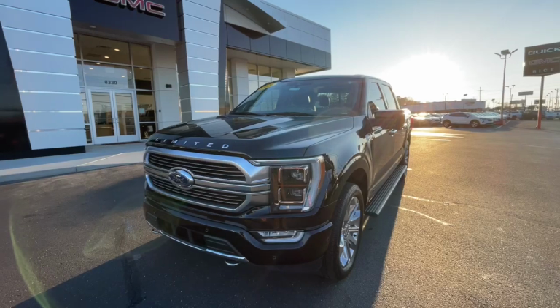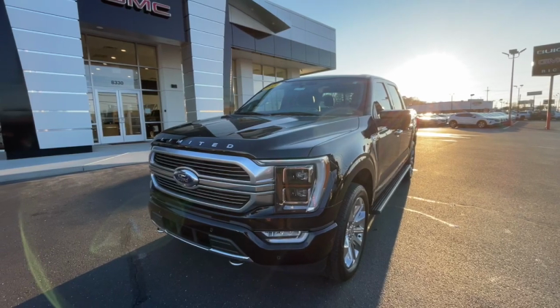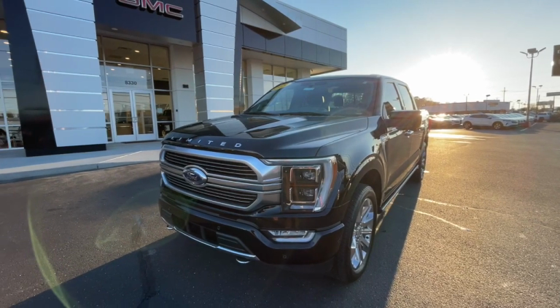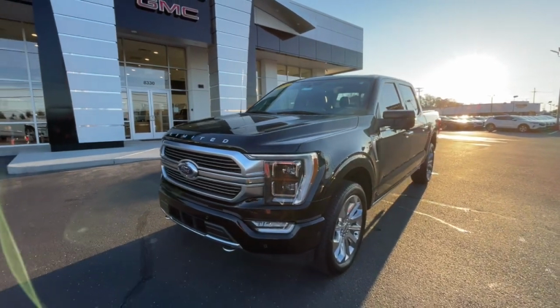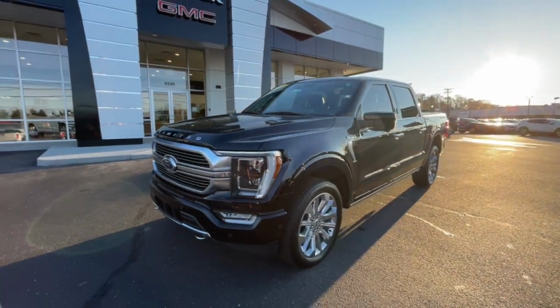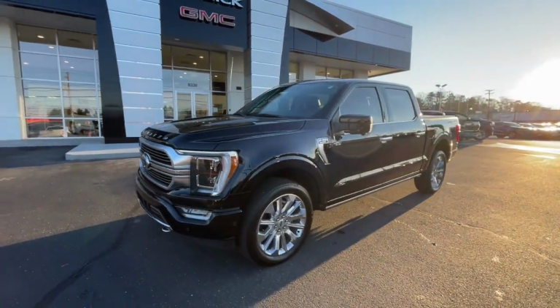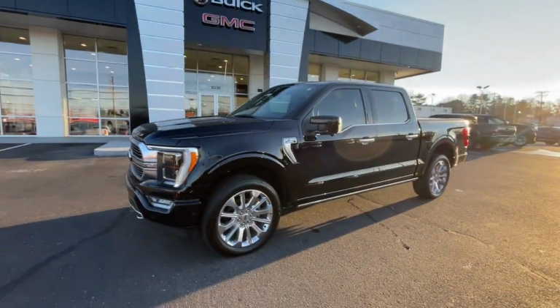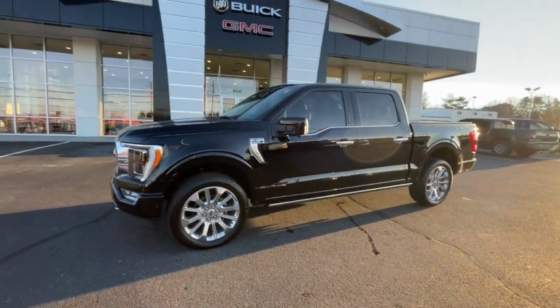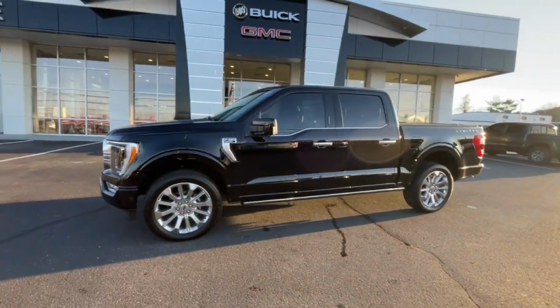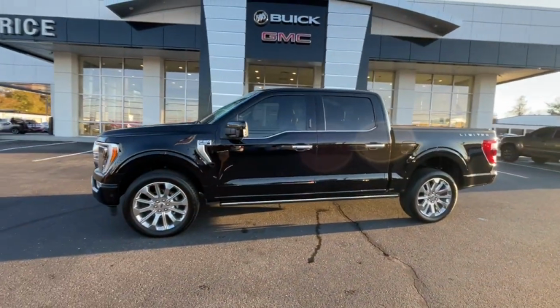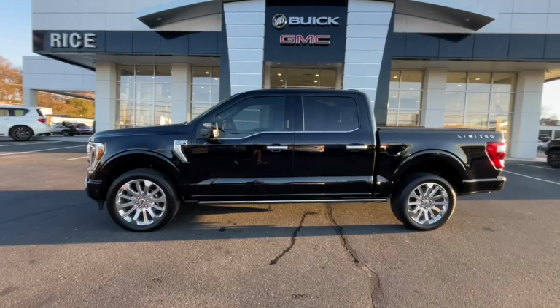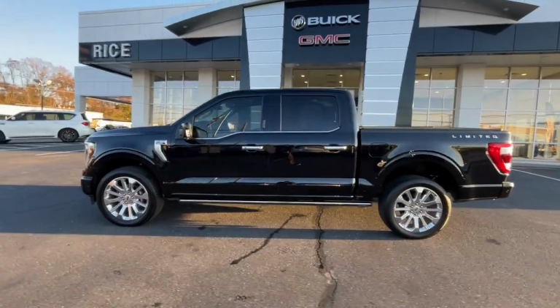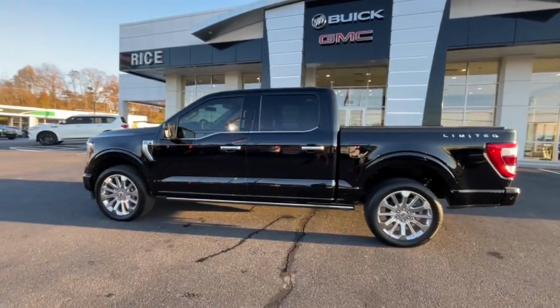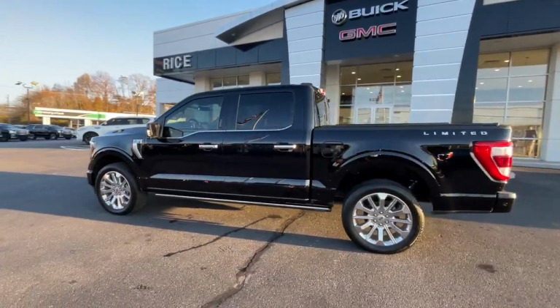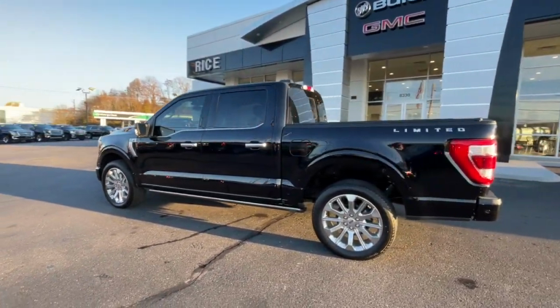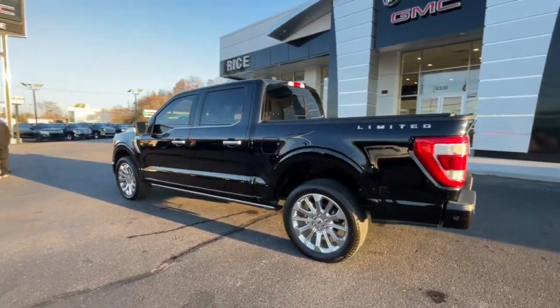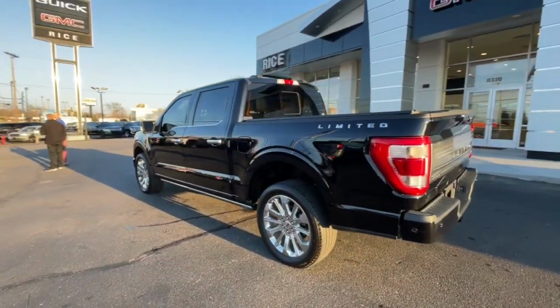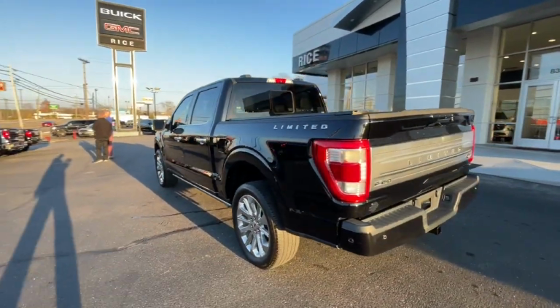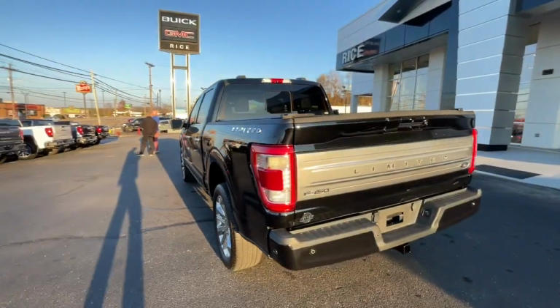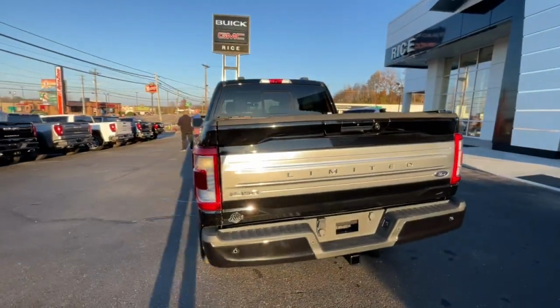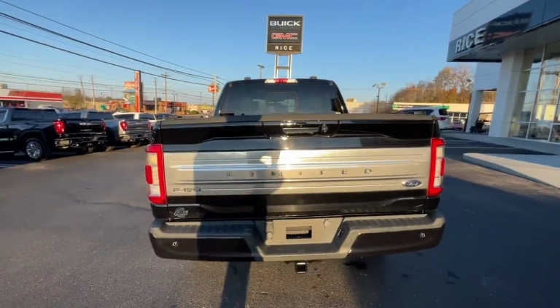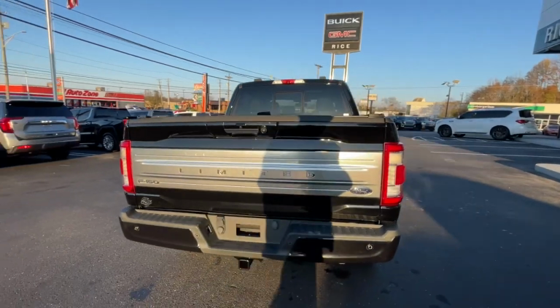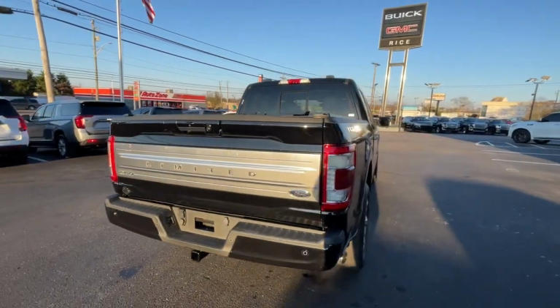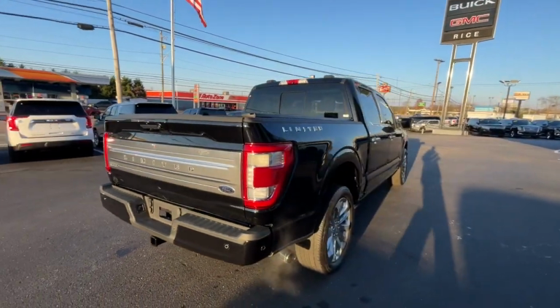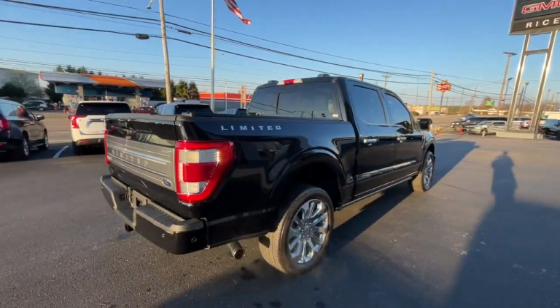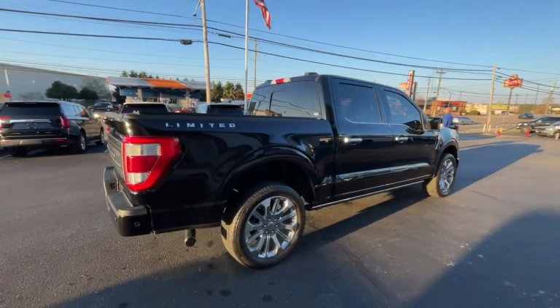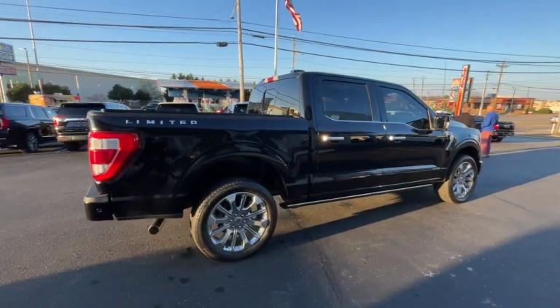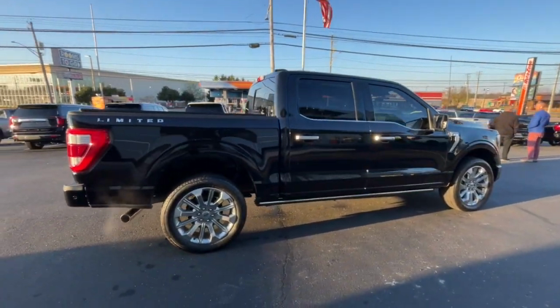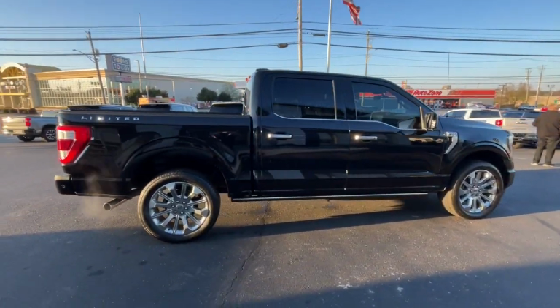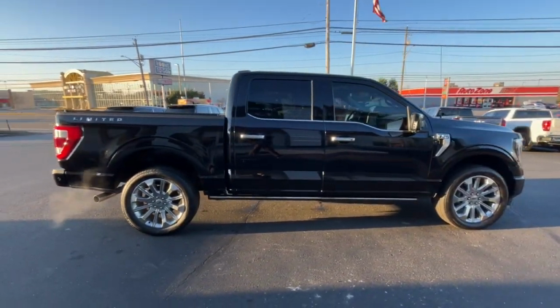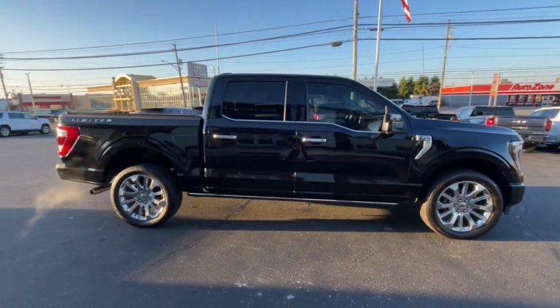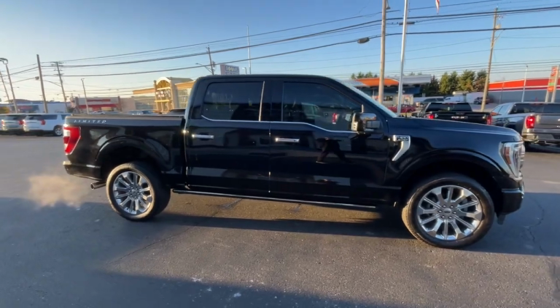Get into a 2021 Ford F-150. This vehicle is an outstanding buy with fewer than 80,000 miles on the odometer. Enjoy a new level of ease and confidence whether at work or play when you're in this F-150.